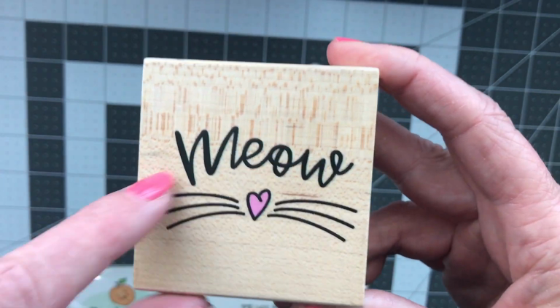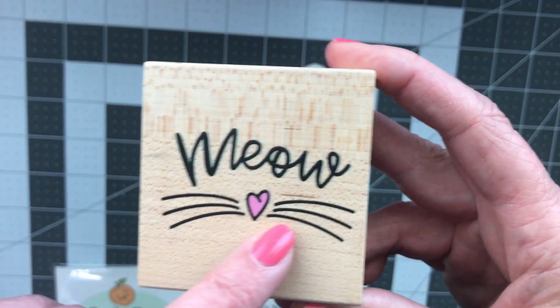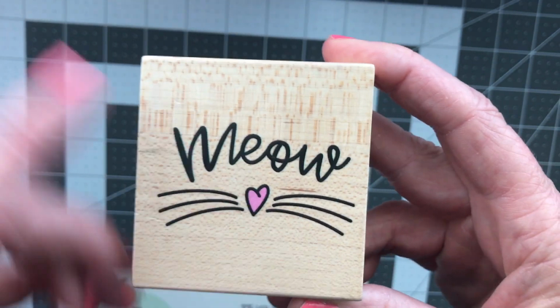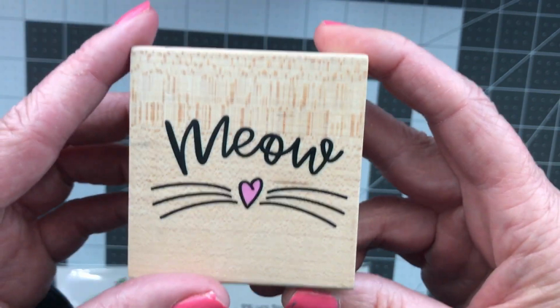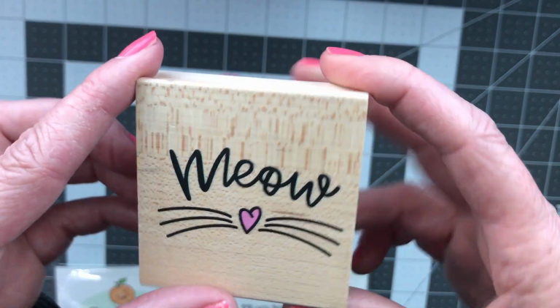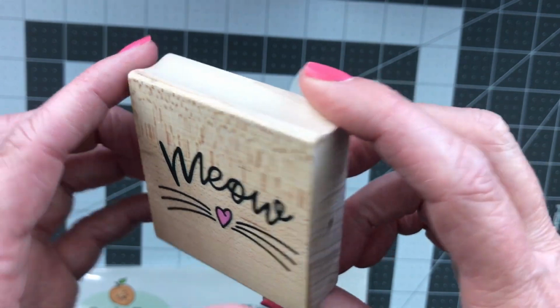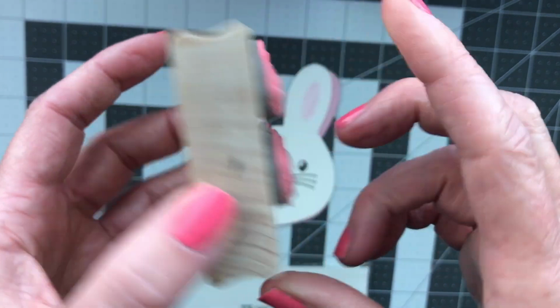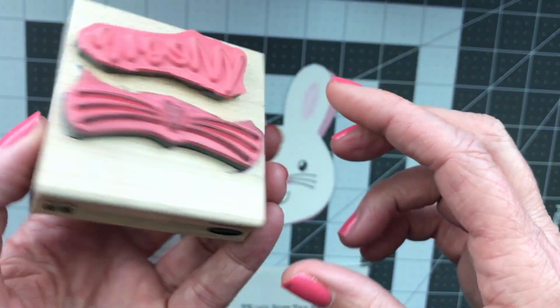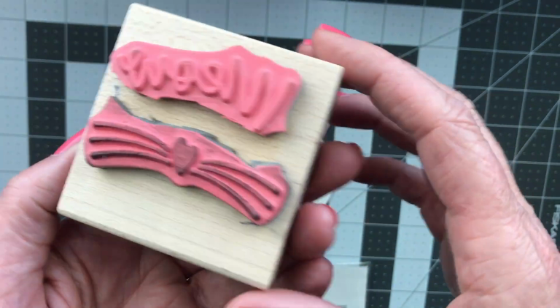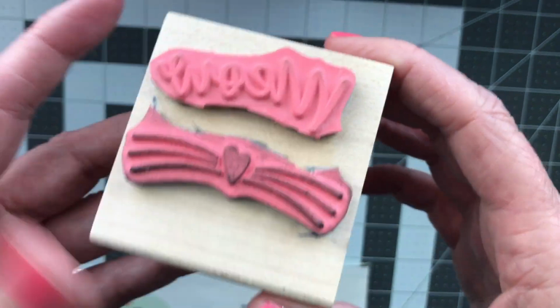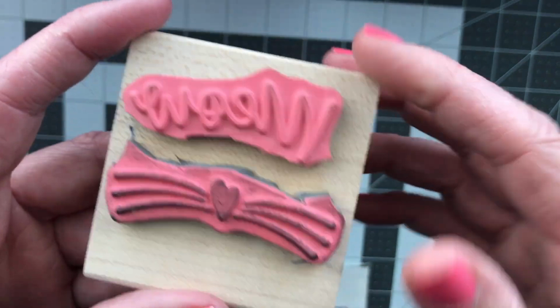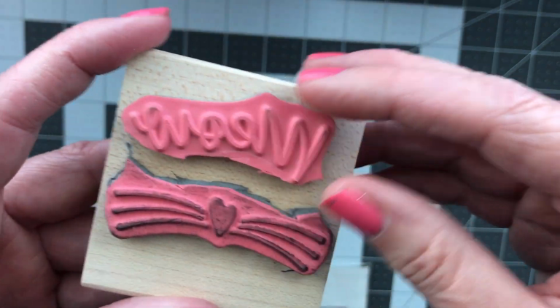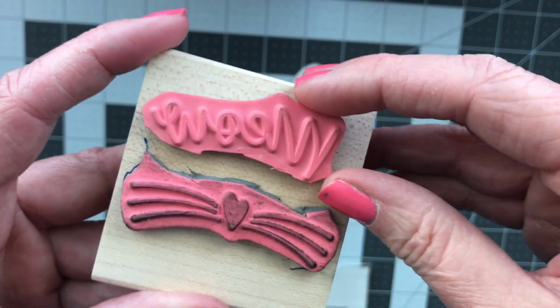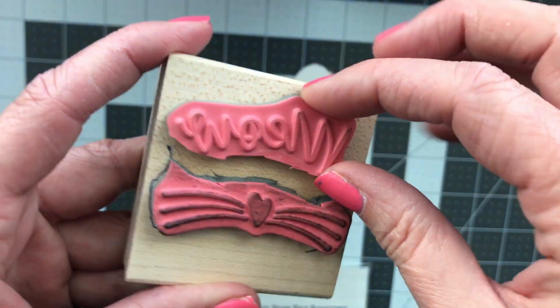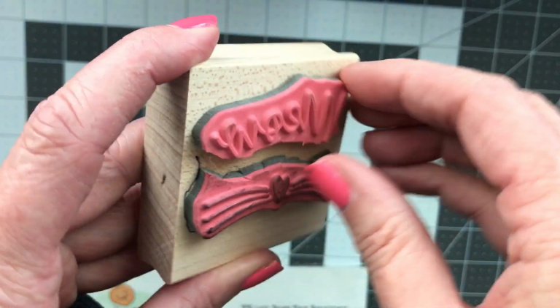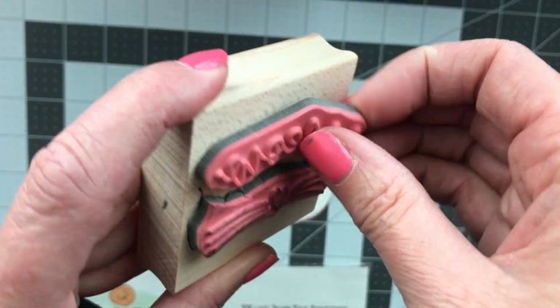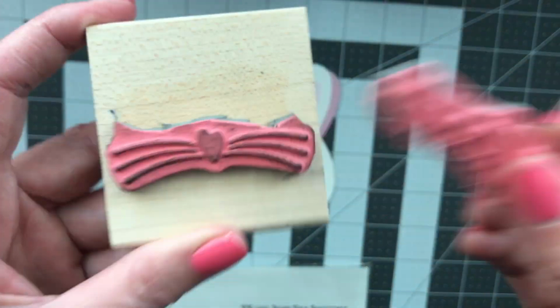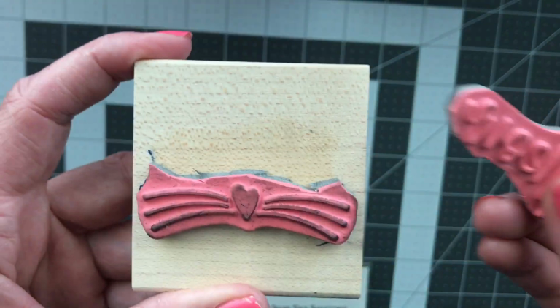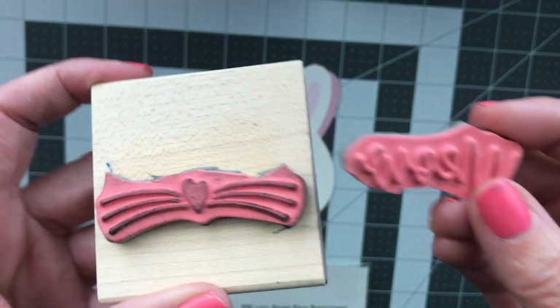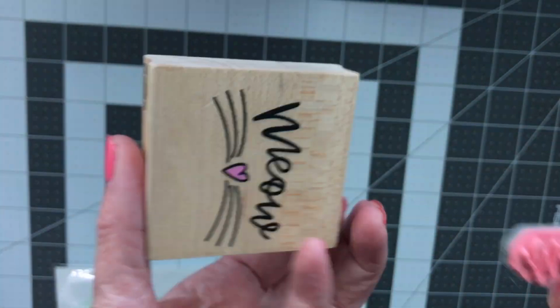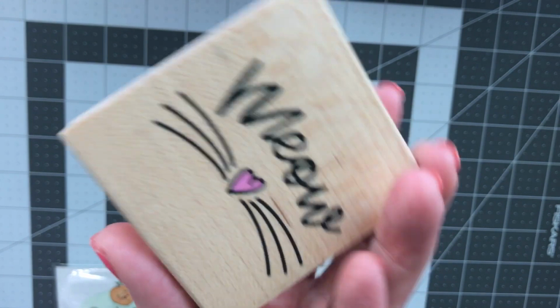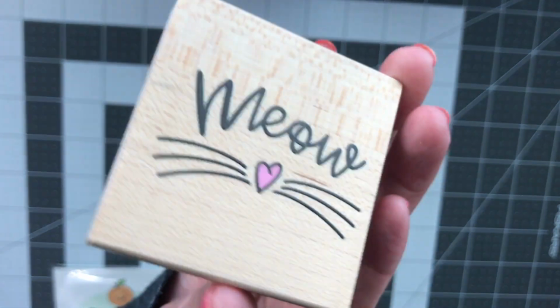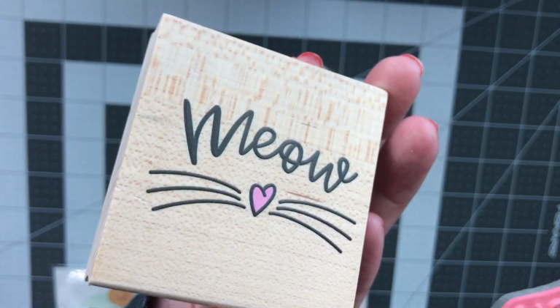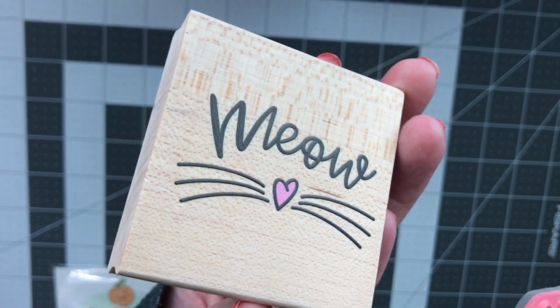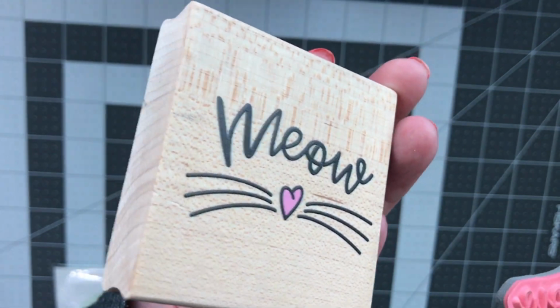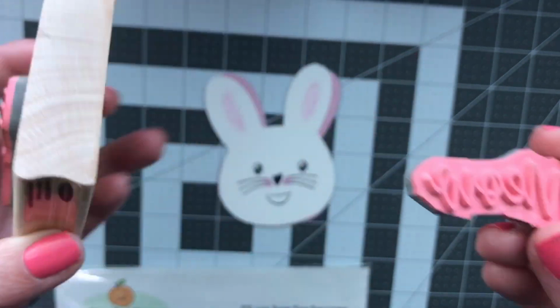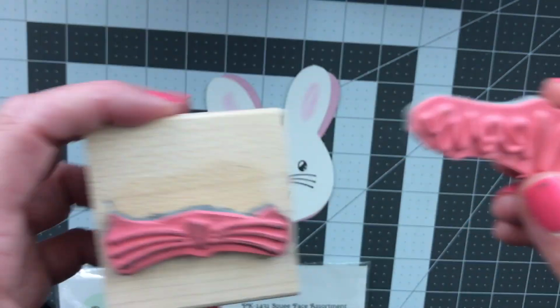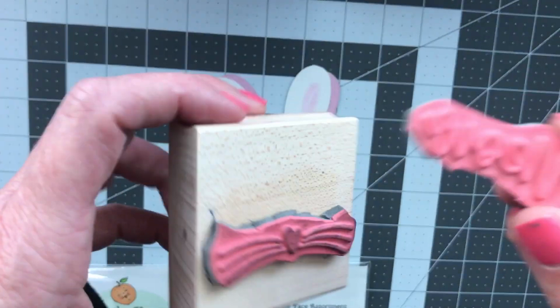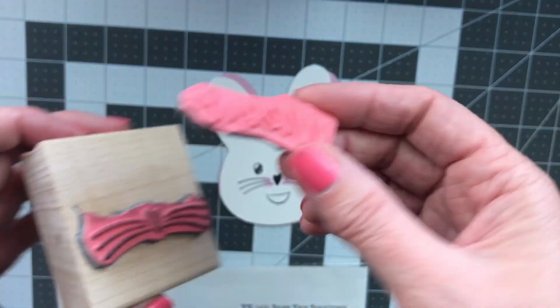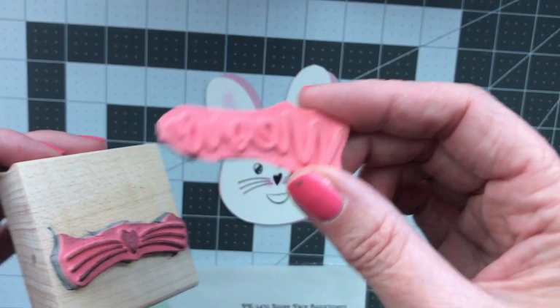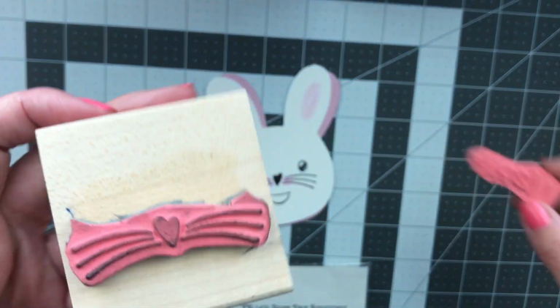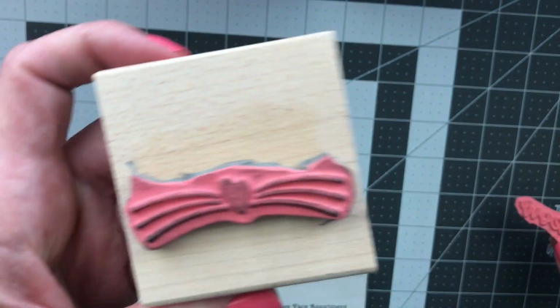It says meow and then it has the whiskers, and what I did was I cut off the meow part because I just wanted to use the whiskers. So I didn't use that part — I just used the whiskers.